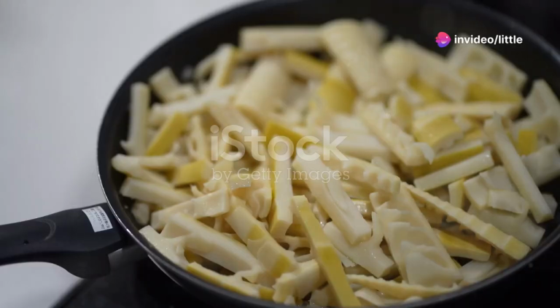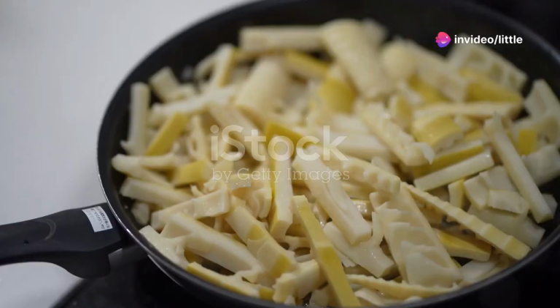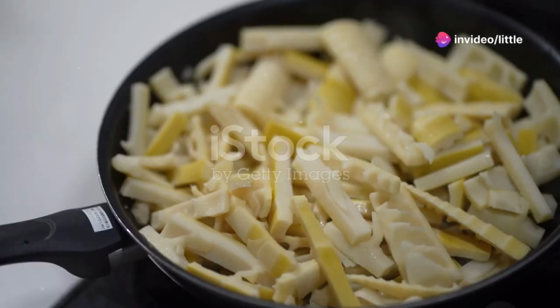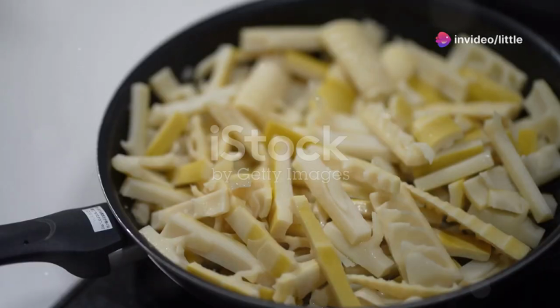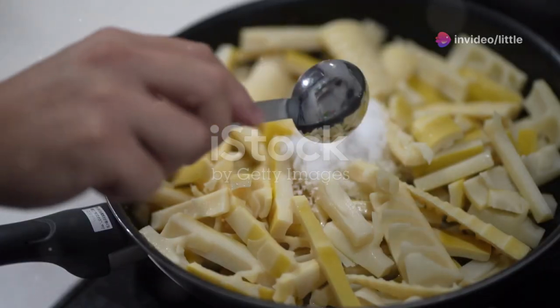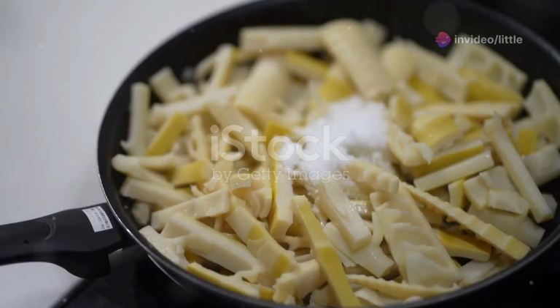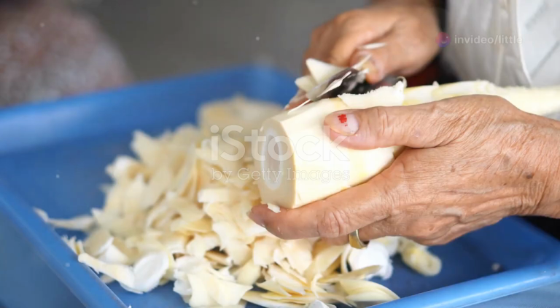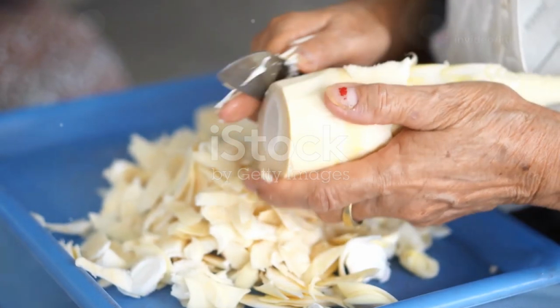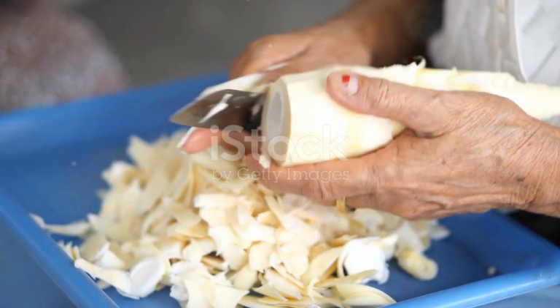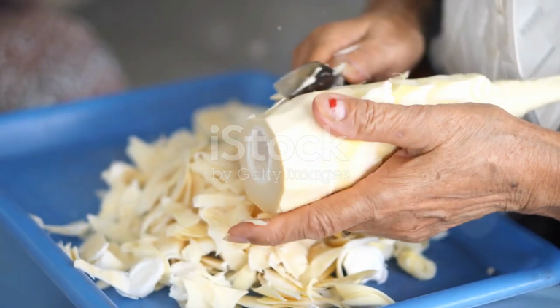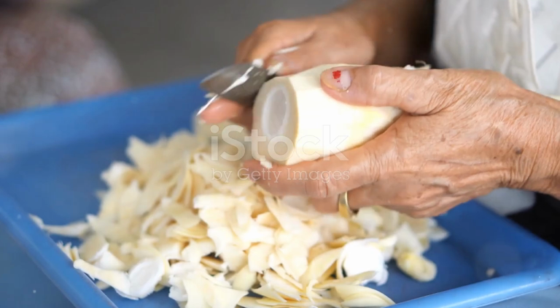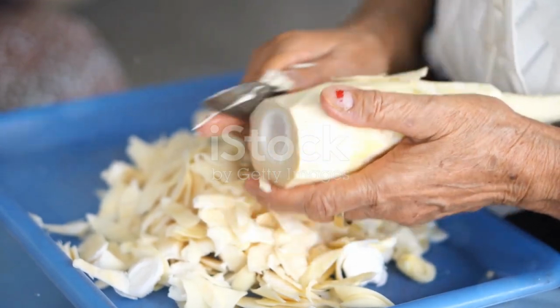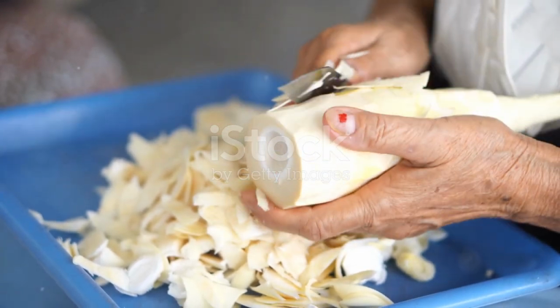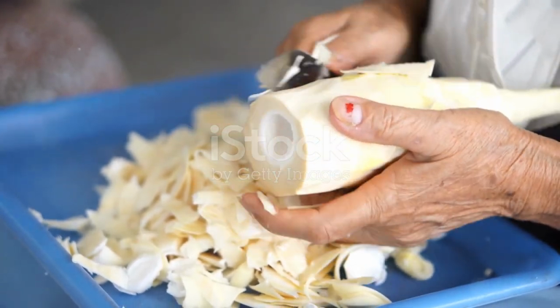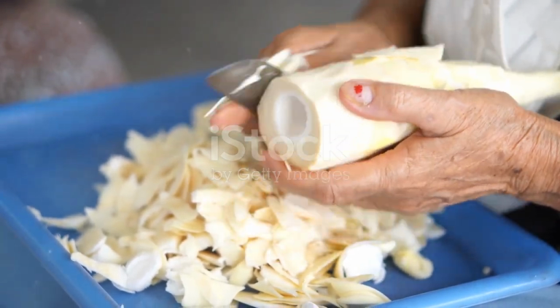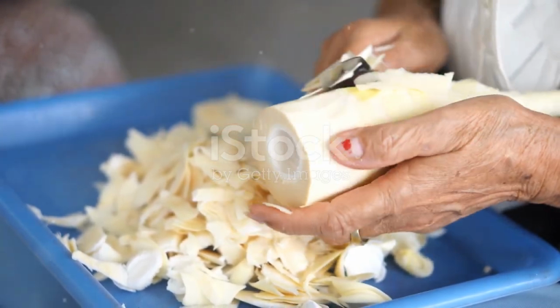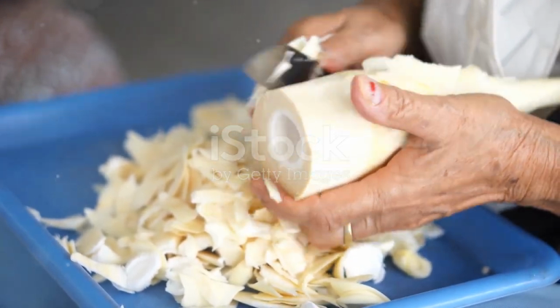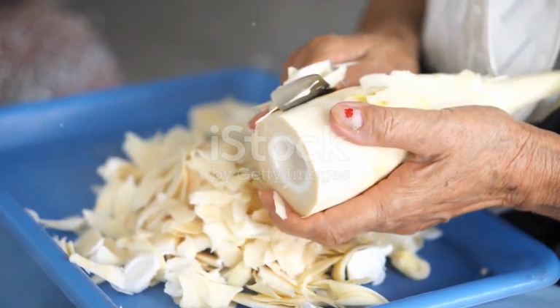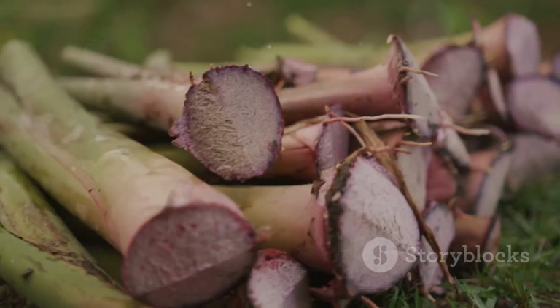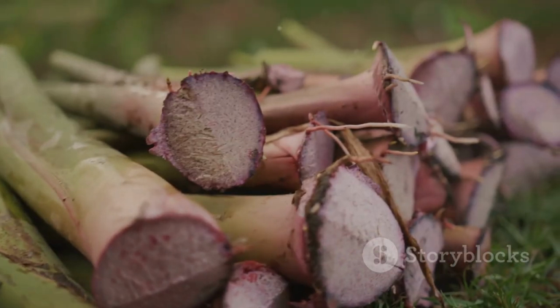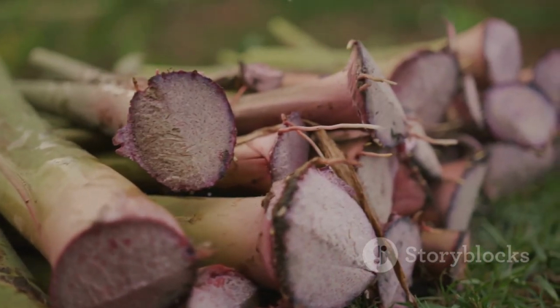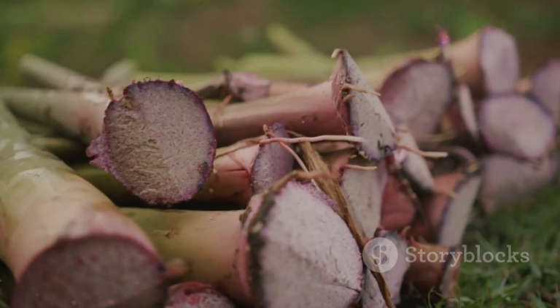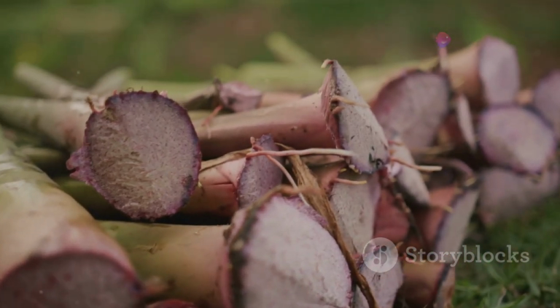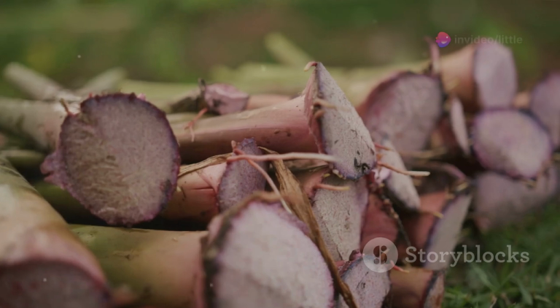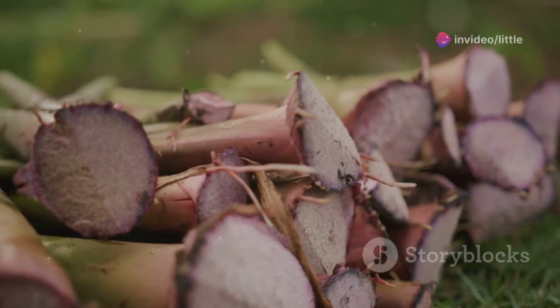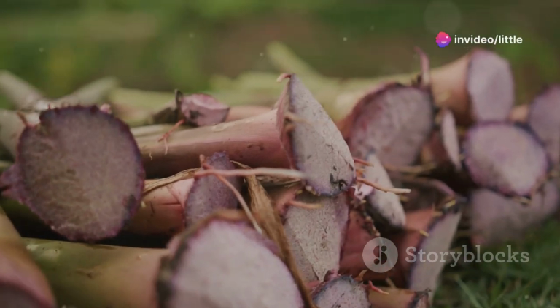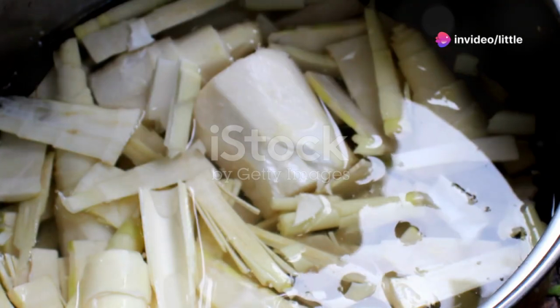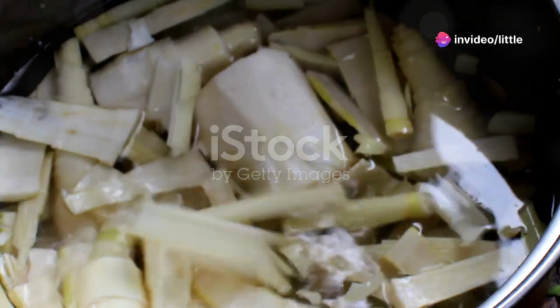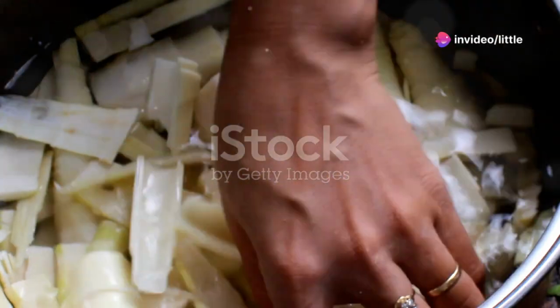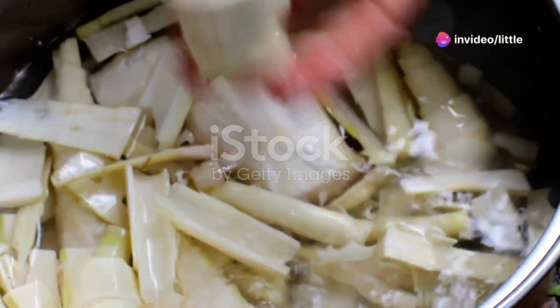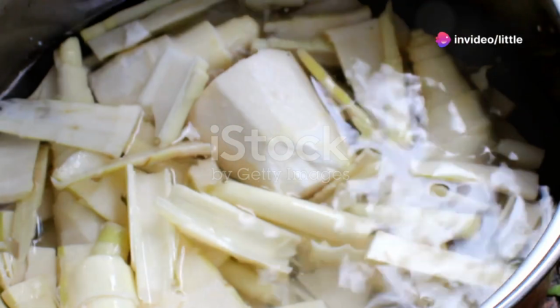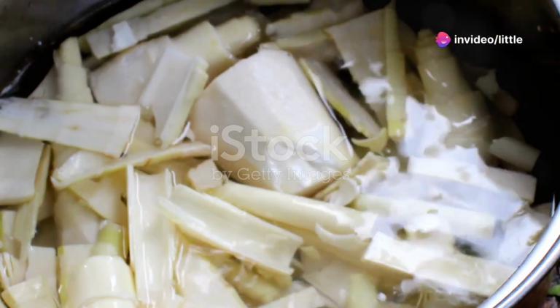Next, it's time to prepare those shoots for cooking. Start by peeling off the tough outer layers until you get to the tender core. This can be a bit of a workout, but trust me, it's worth it. Once peeled, slice the shoot into thin rounds.